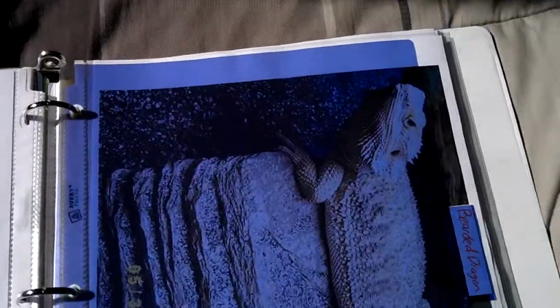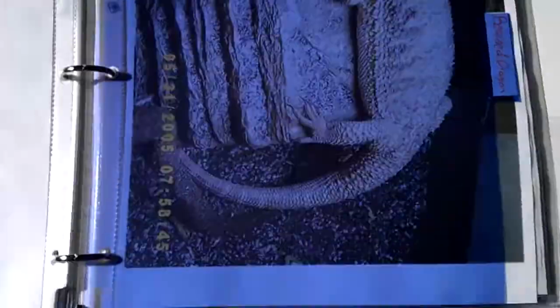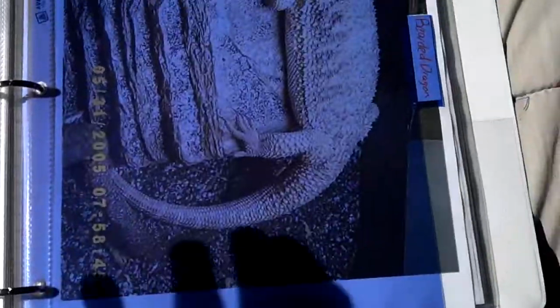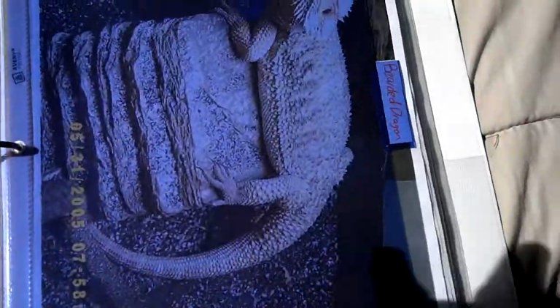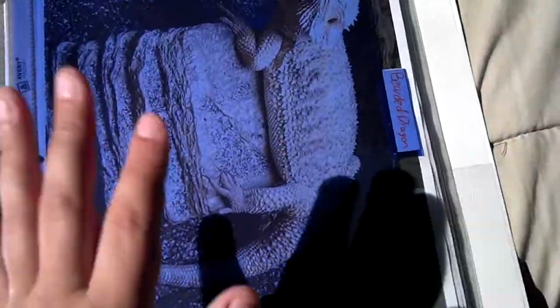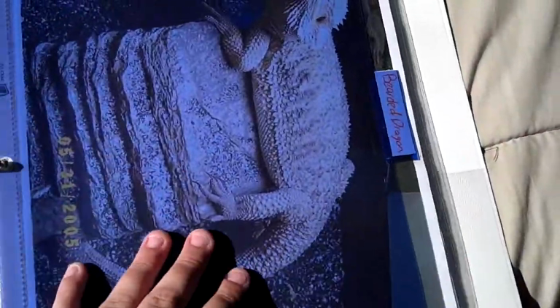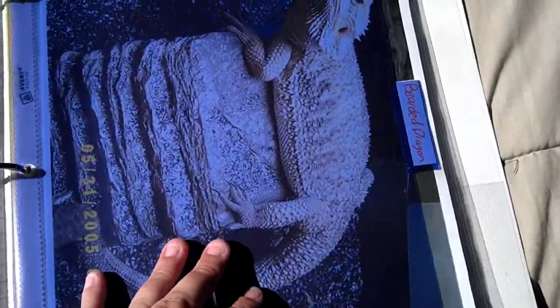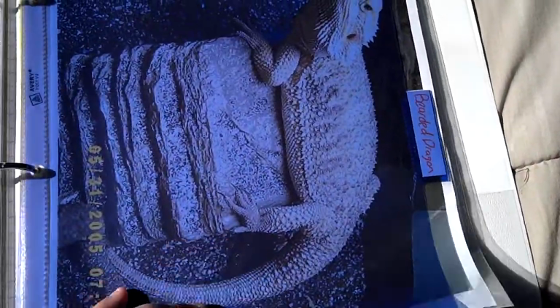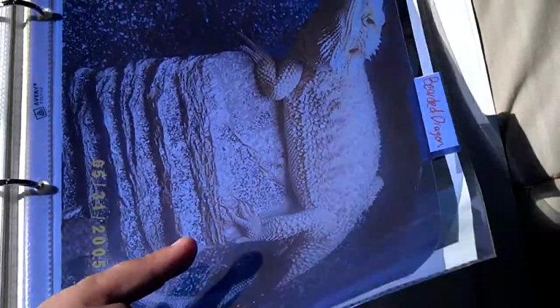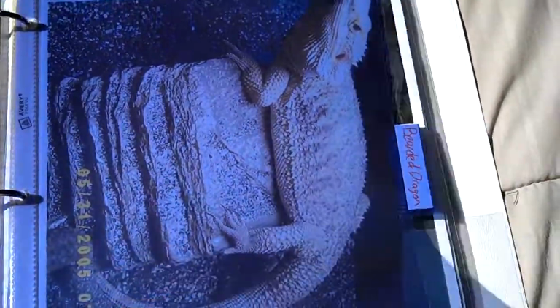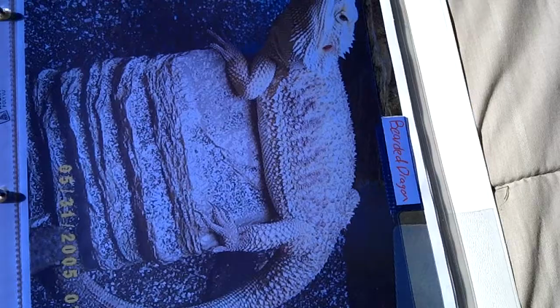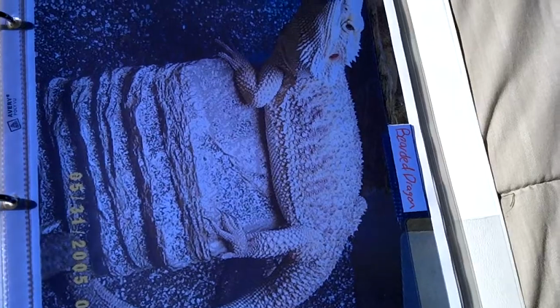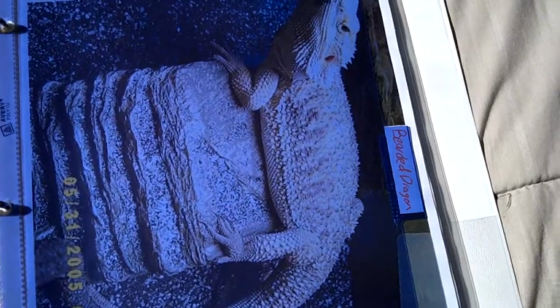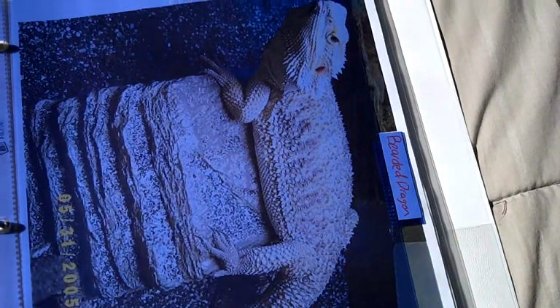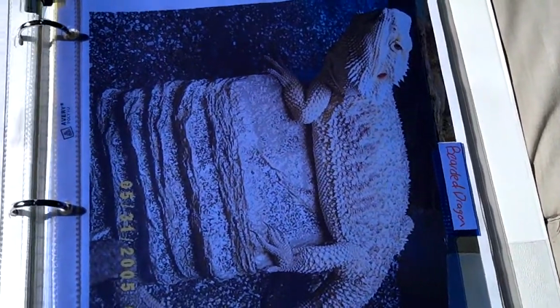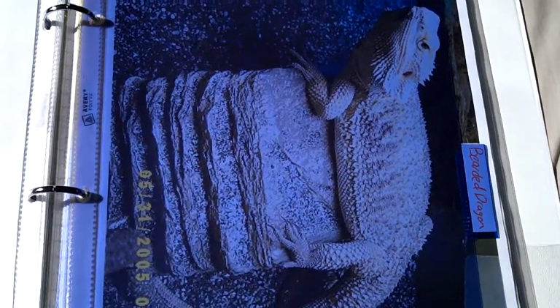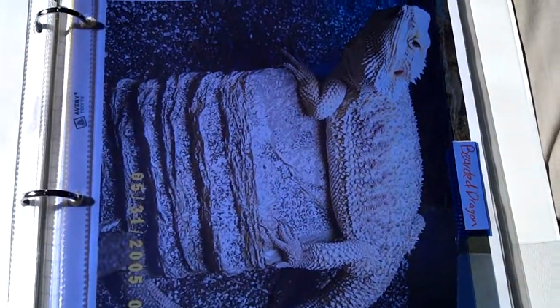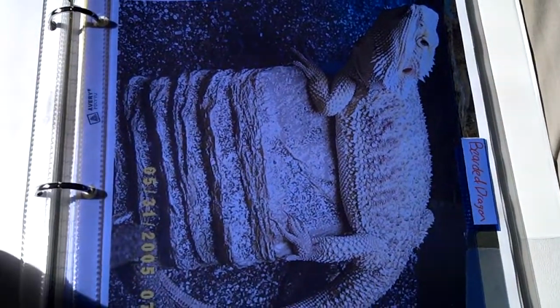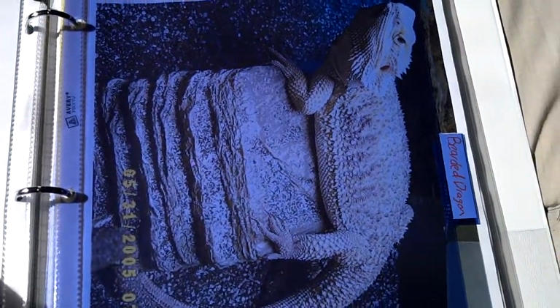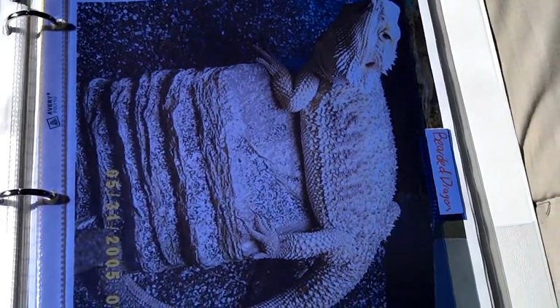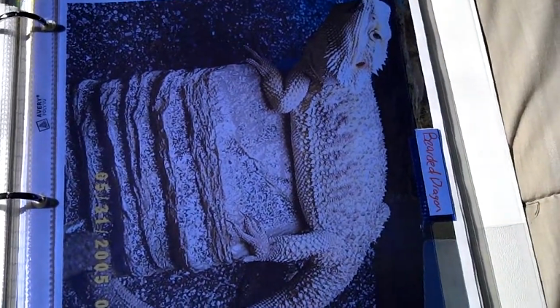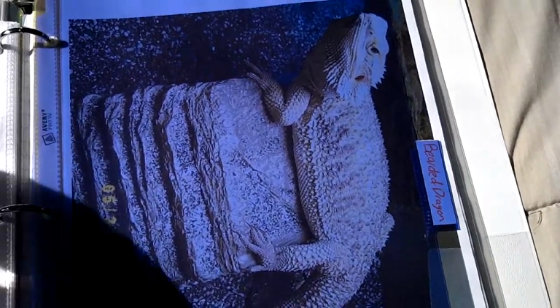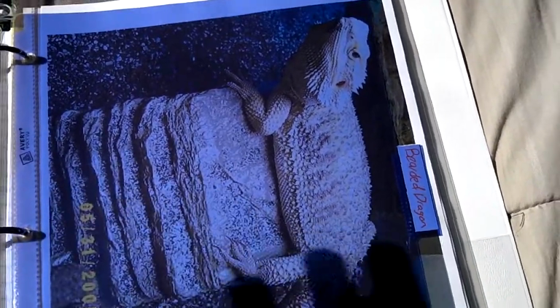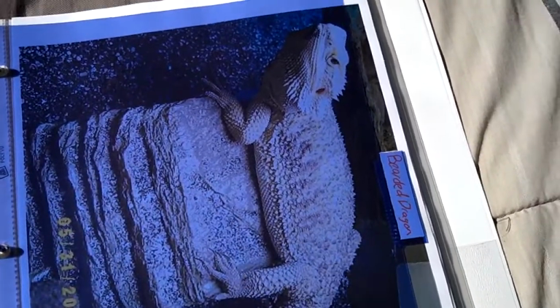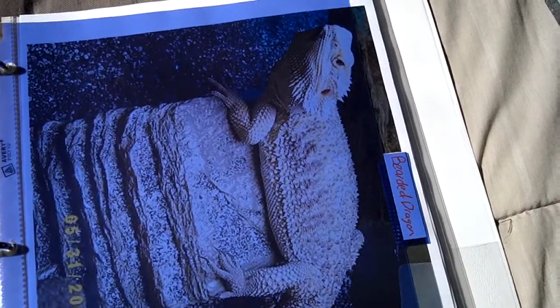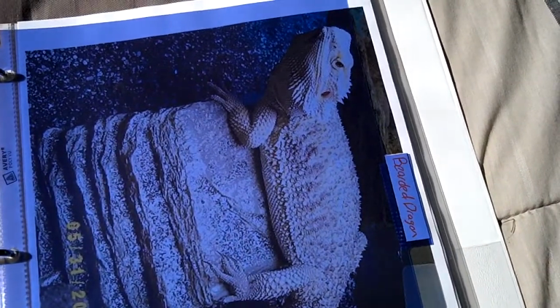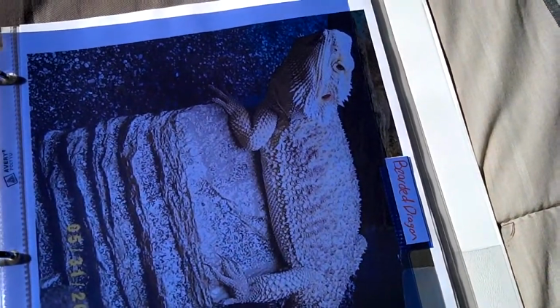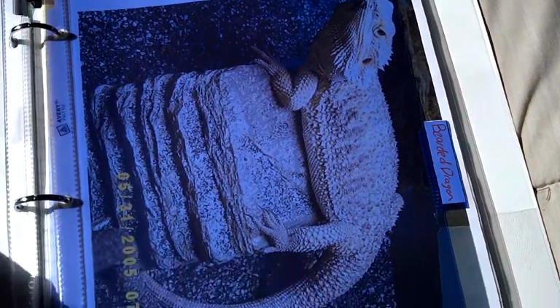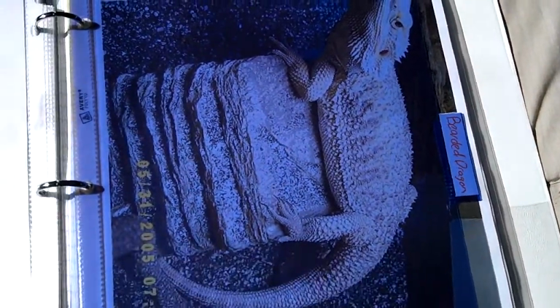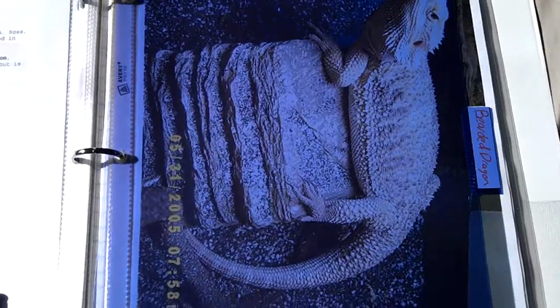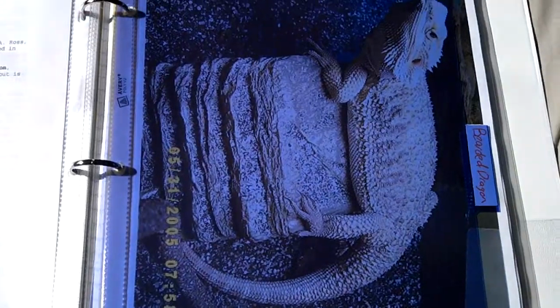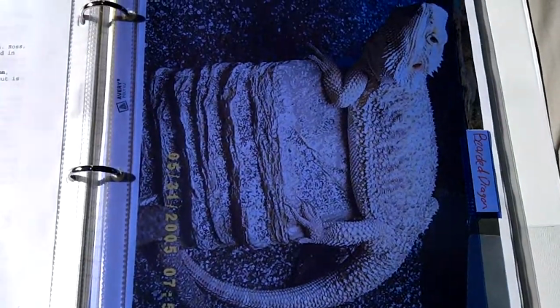And then we get to my bearded dragon section because I want to get a bearded dragon last. I really want a ball python — I've always wanted a ball python. So that's why I want to get them next after I get more leopard geckos.